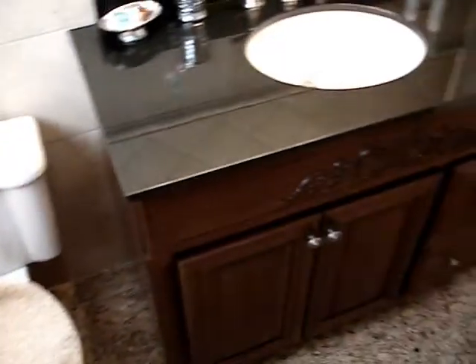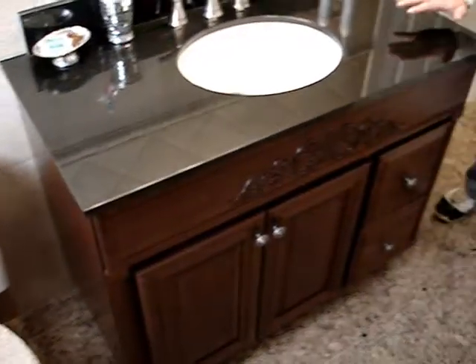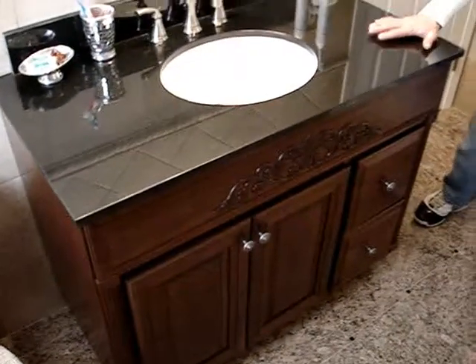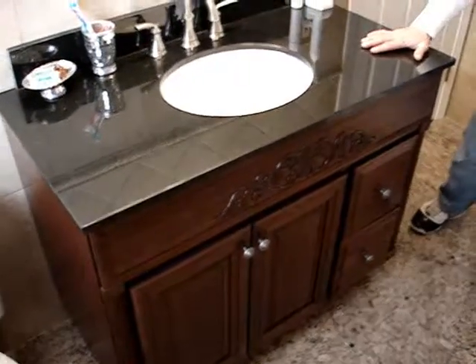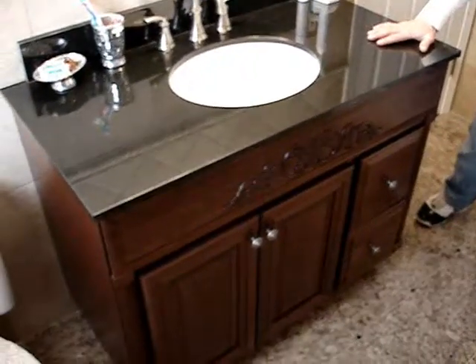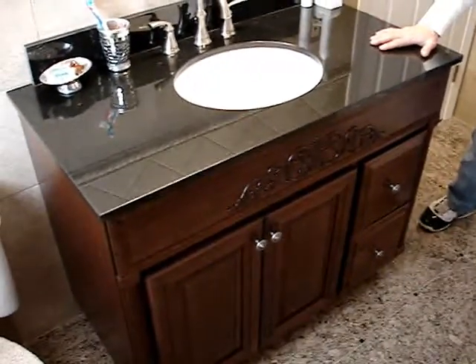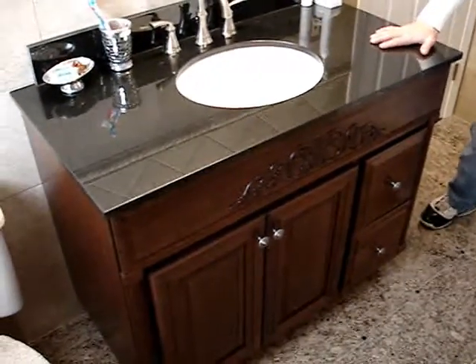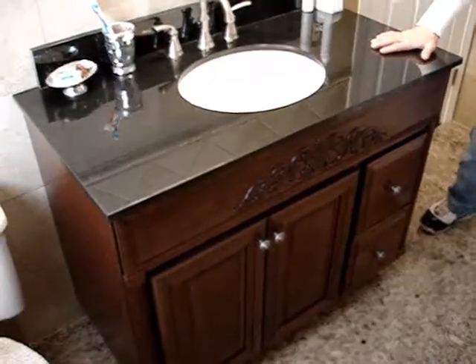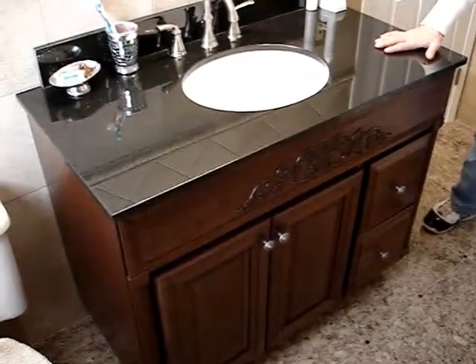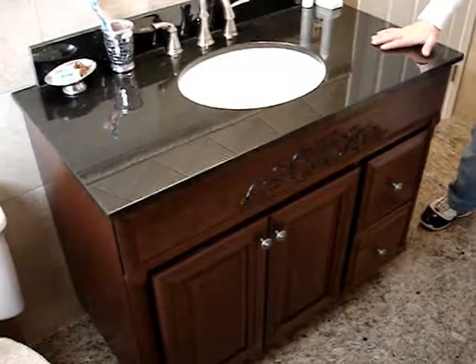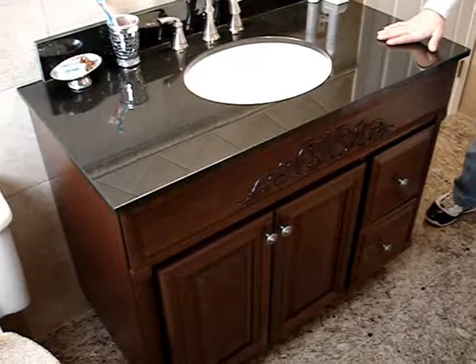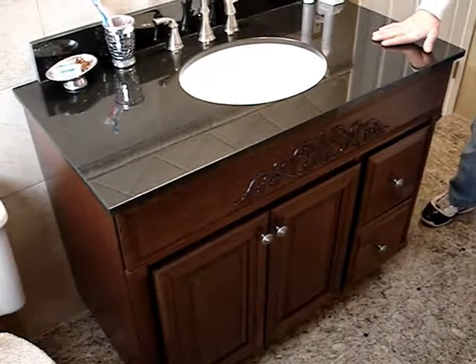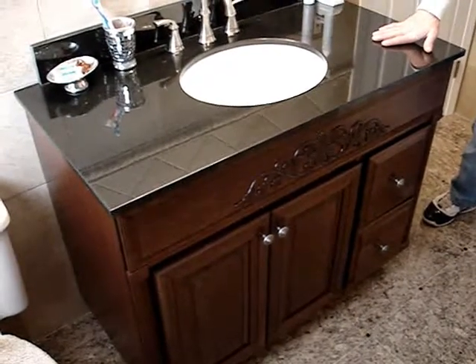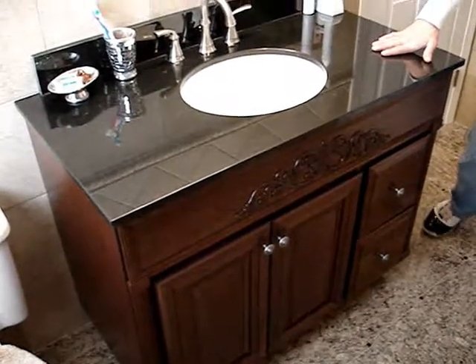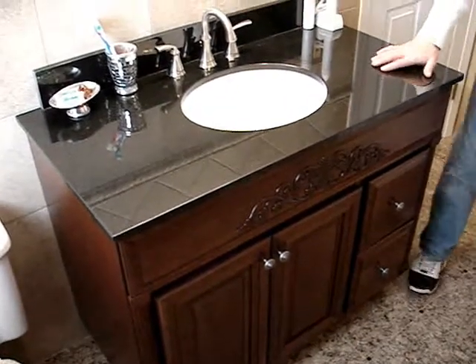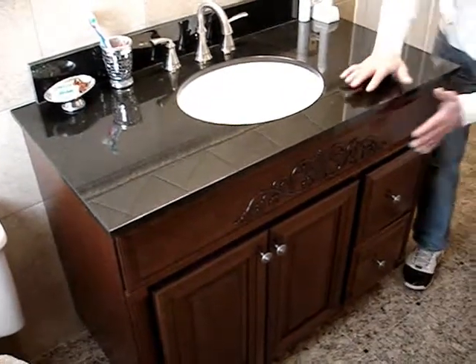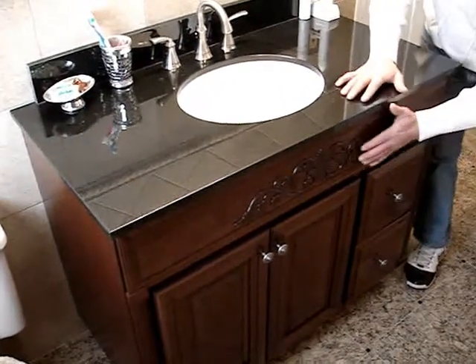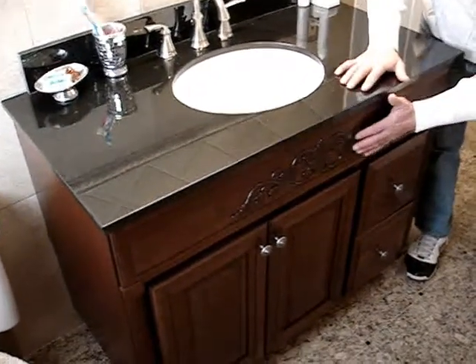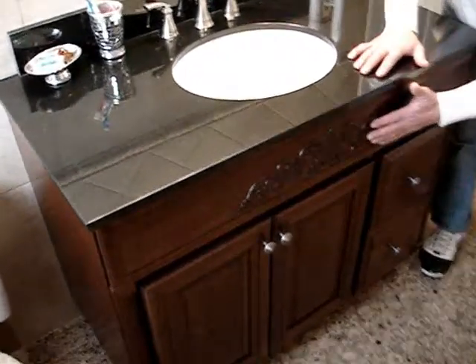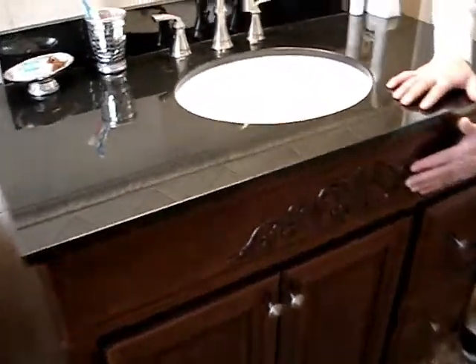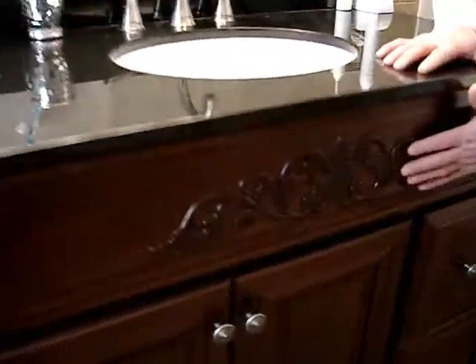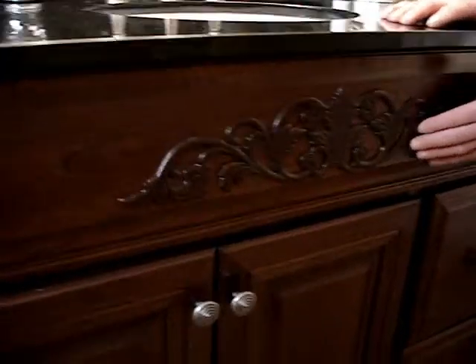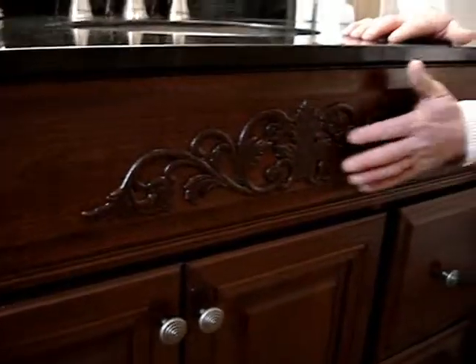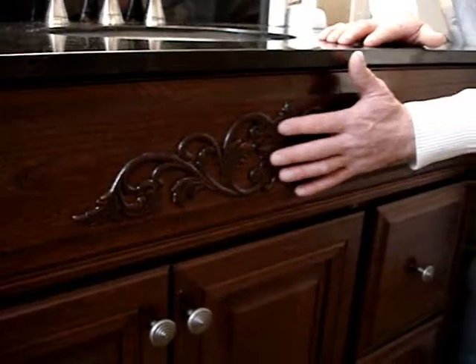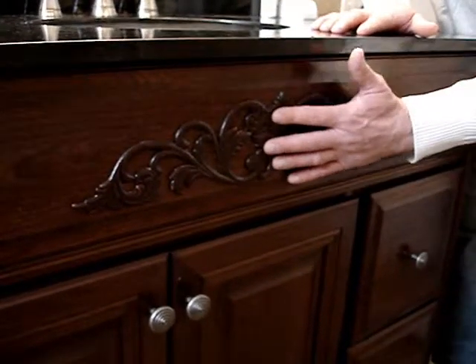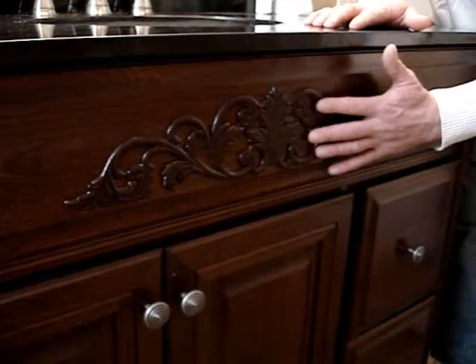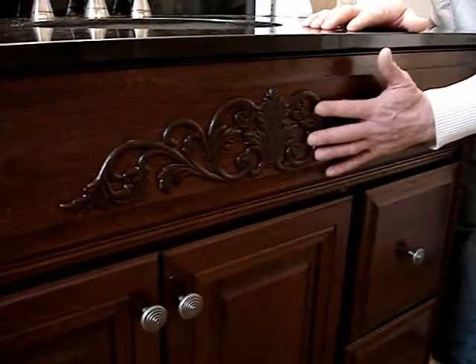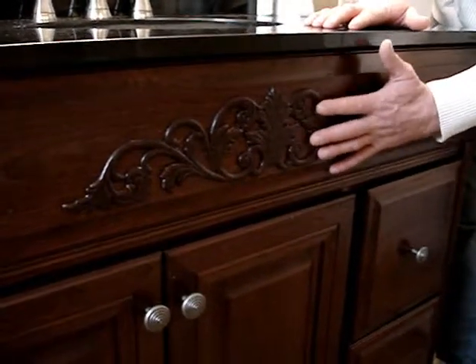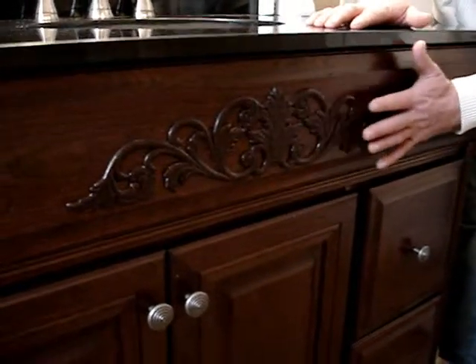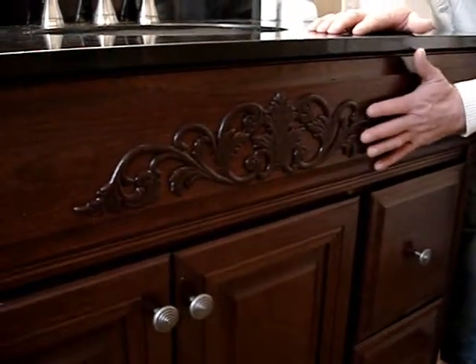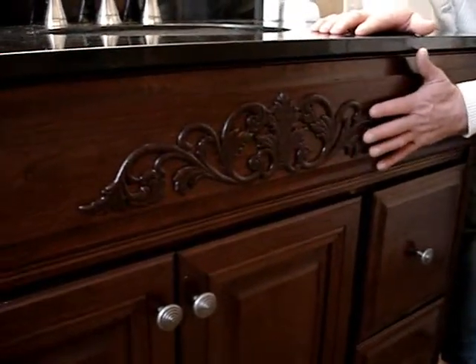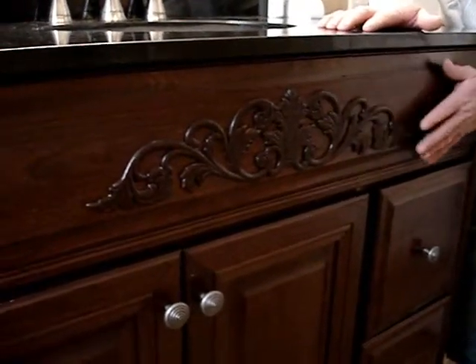And we put in this nice granite countertop sink. In order to save cost, what we had done is we purchased this separately and stained it to the color that we needed, then glued it on there.